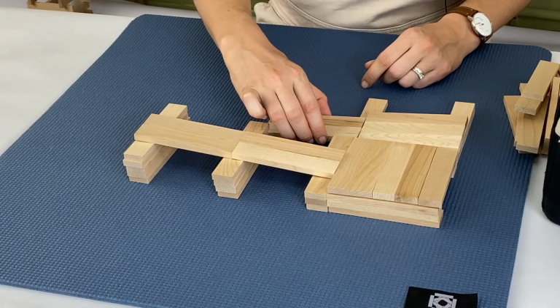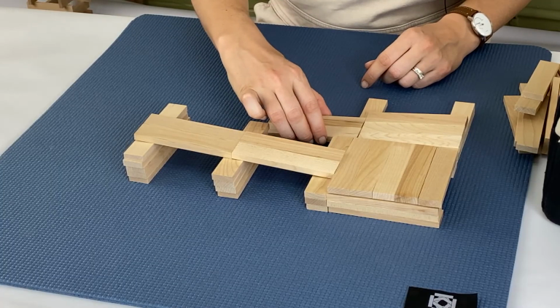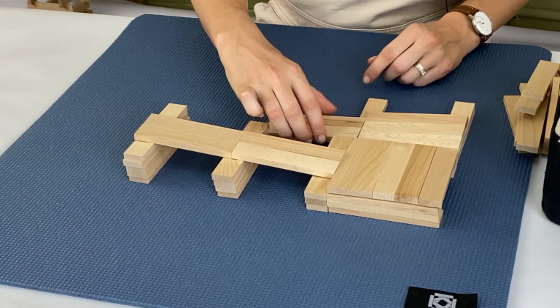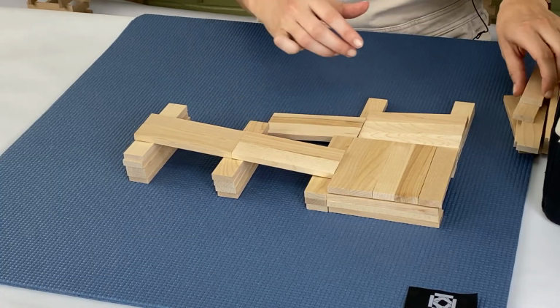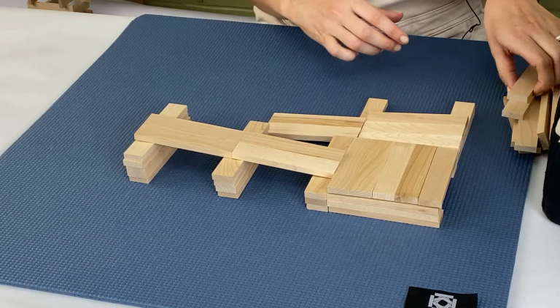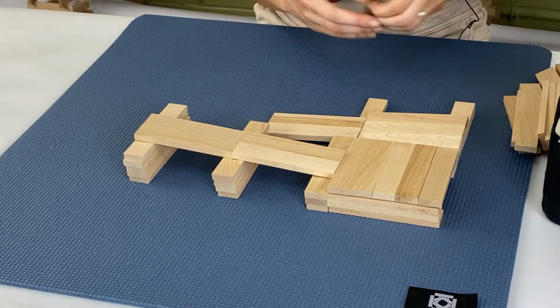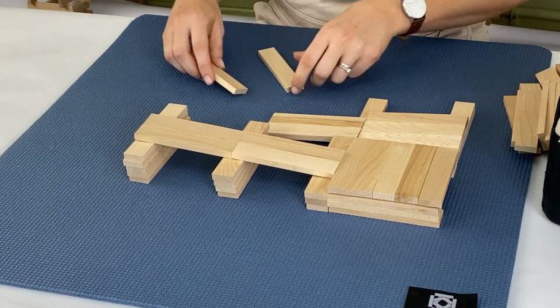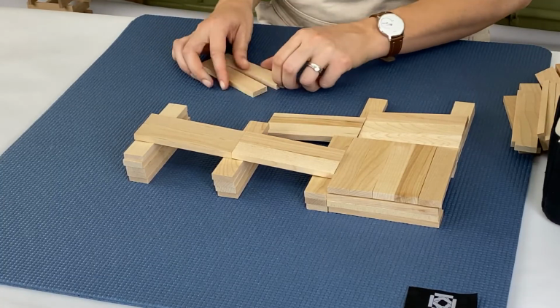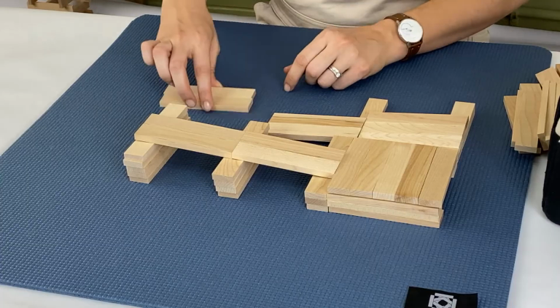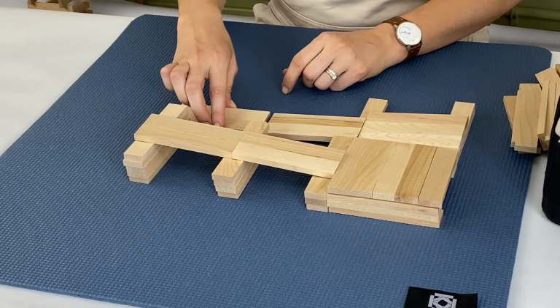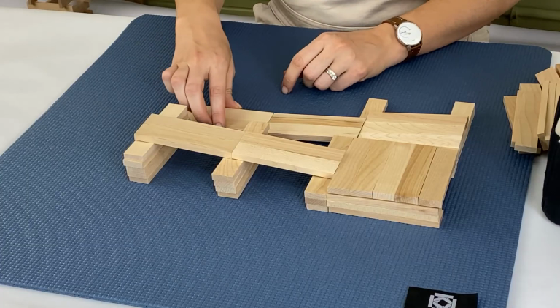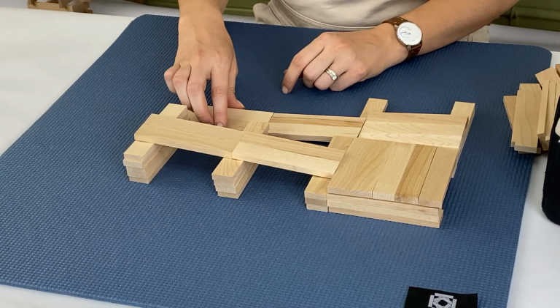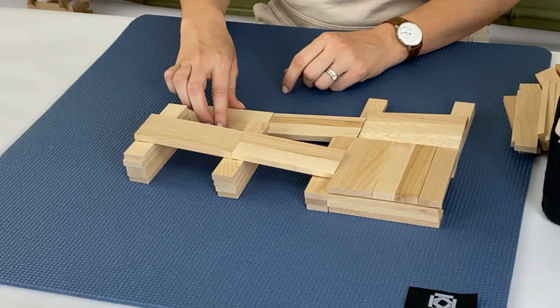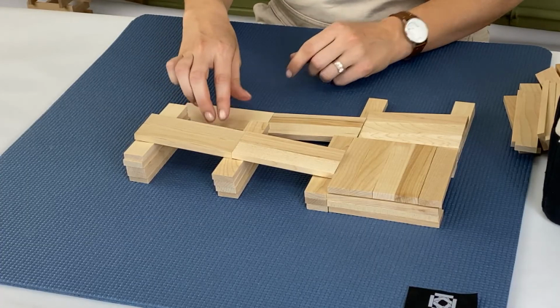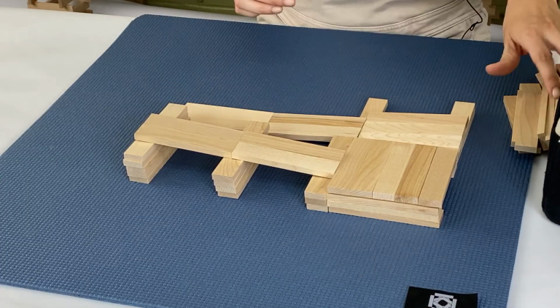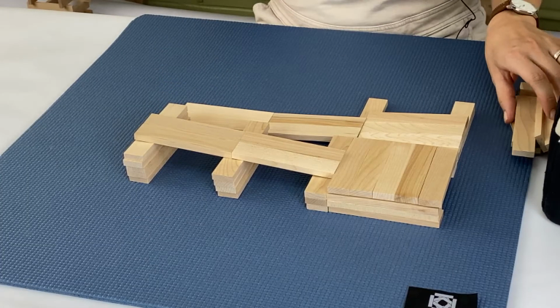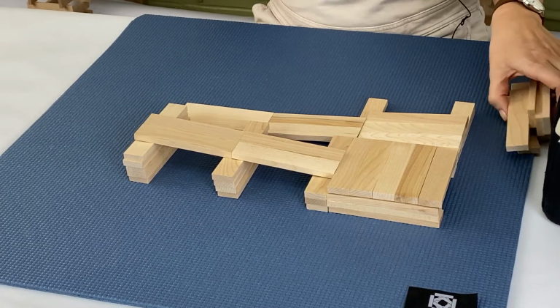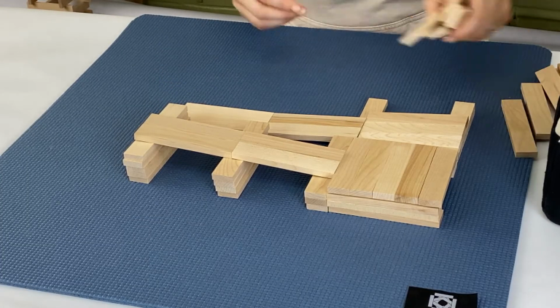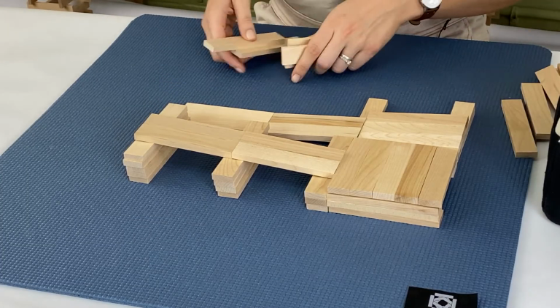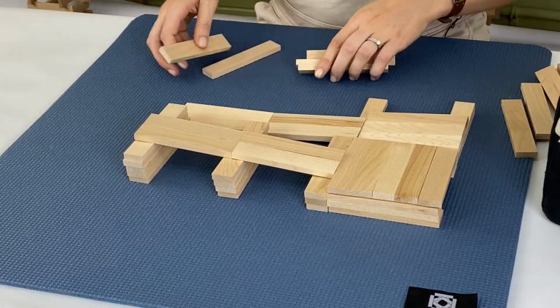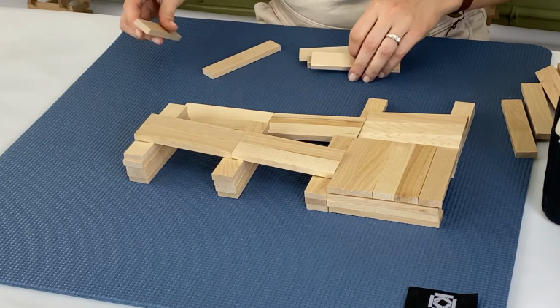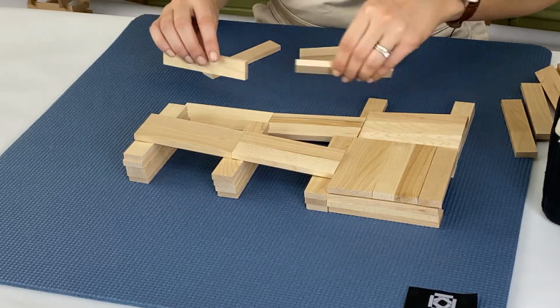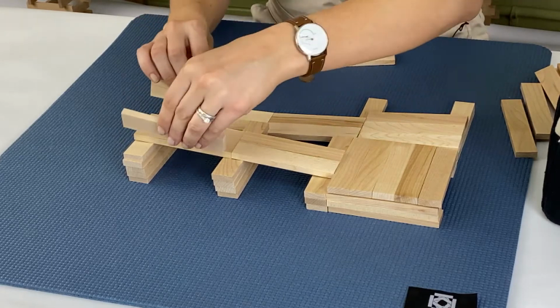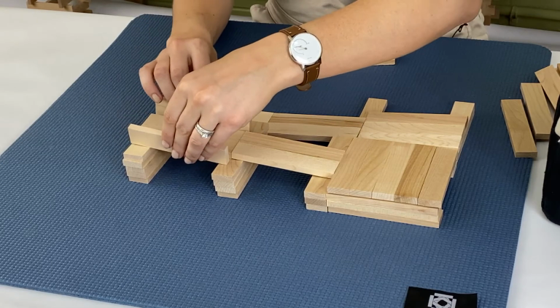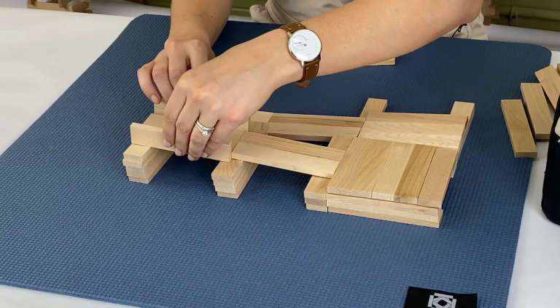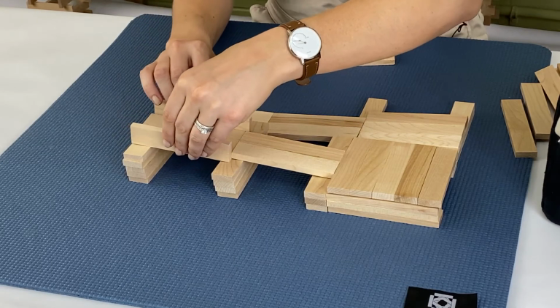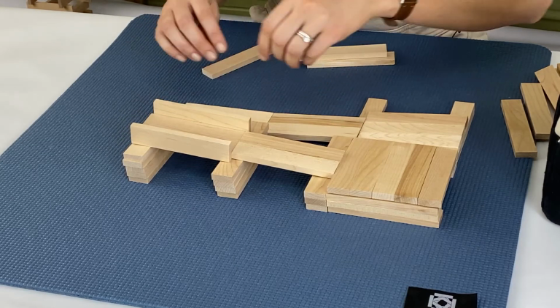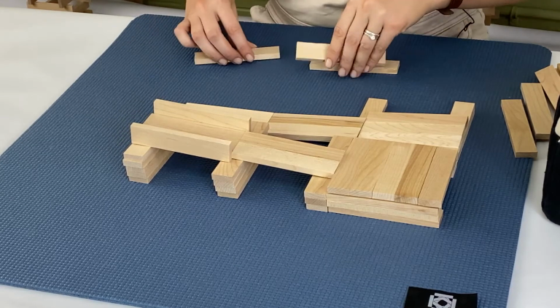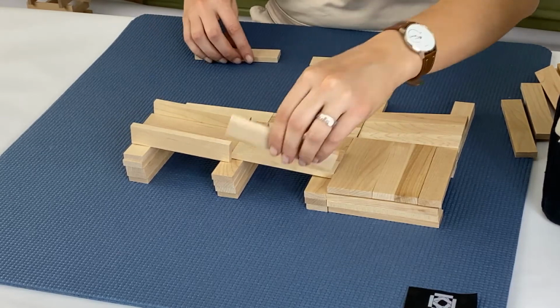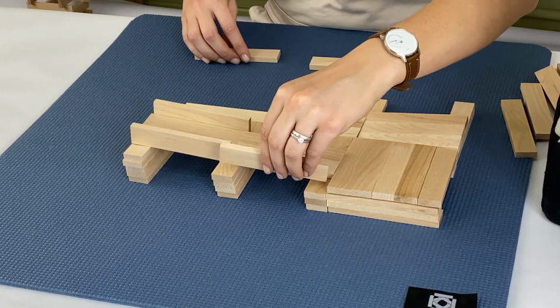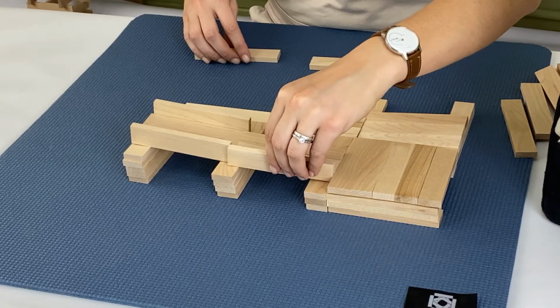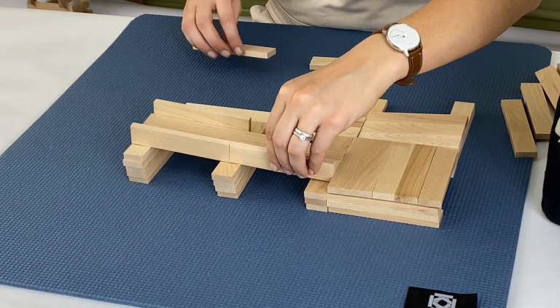I'm going to finish the rest of the chute by laying two planks there and then go ahead and lay two on the ground. Now let's add the edges of our chute — the railings, if you will.